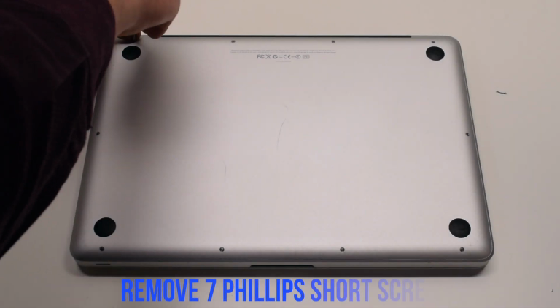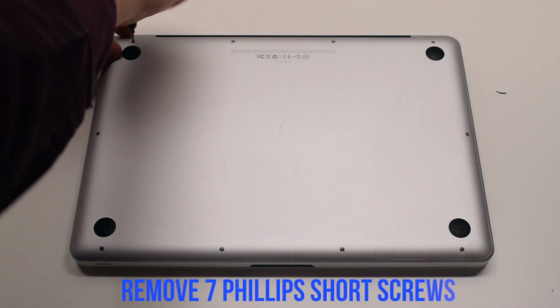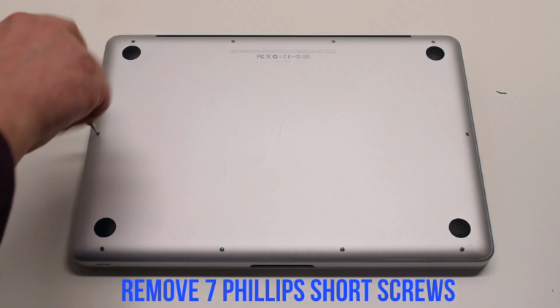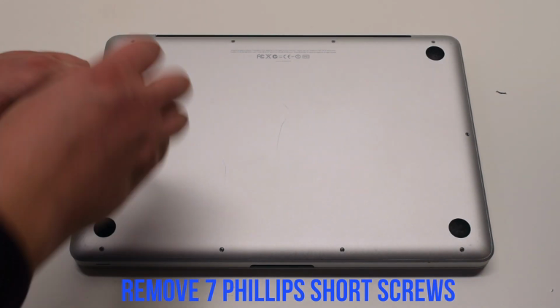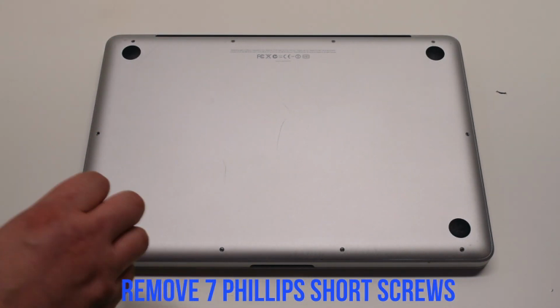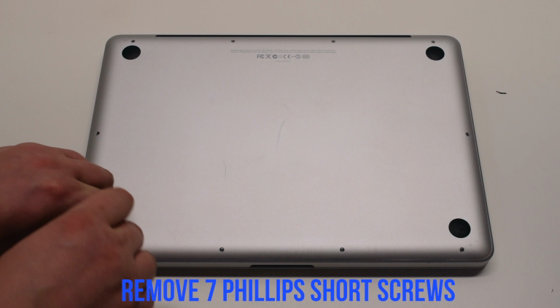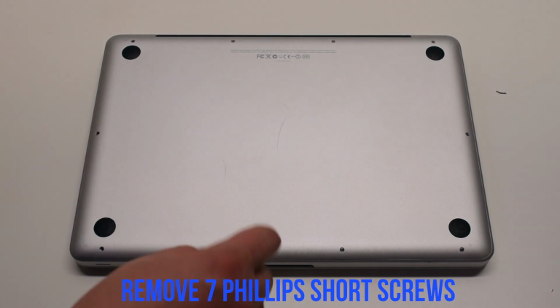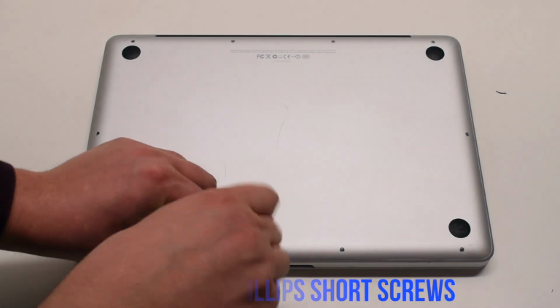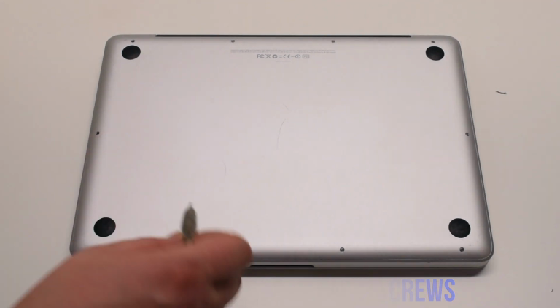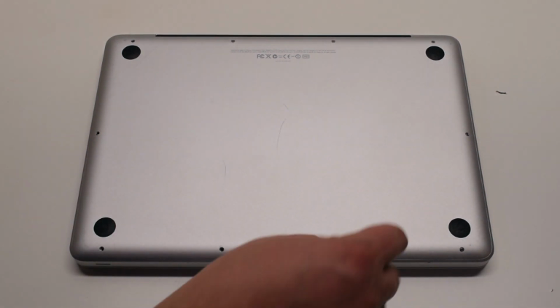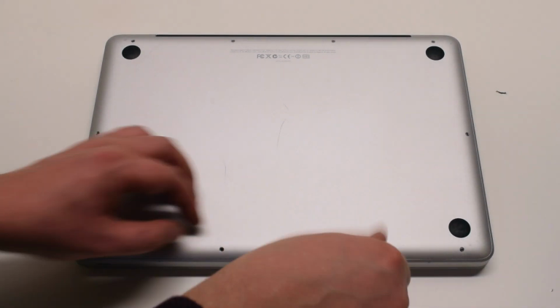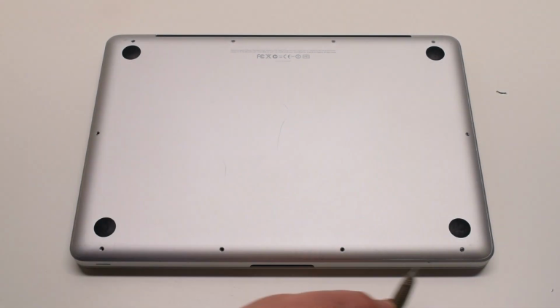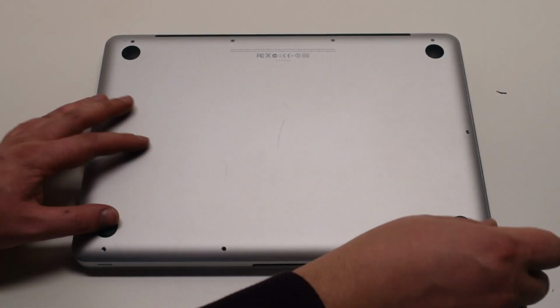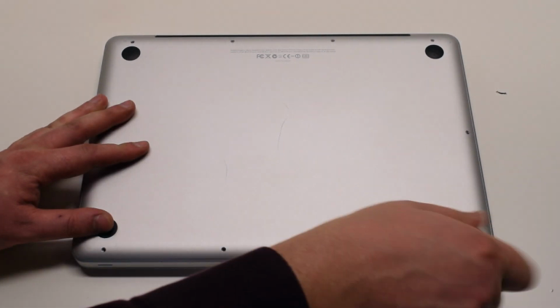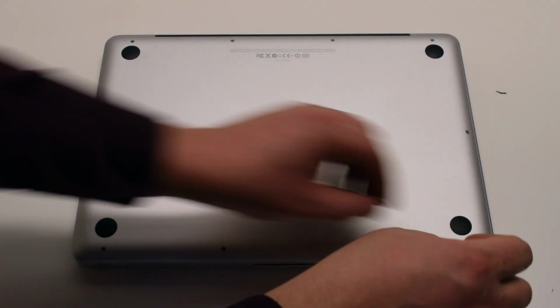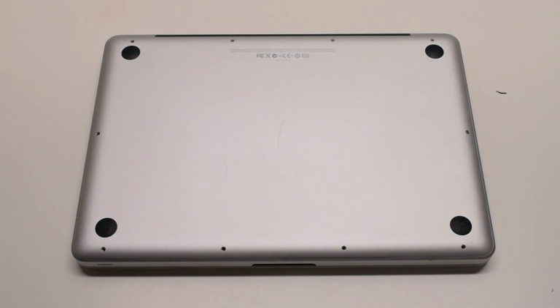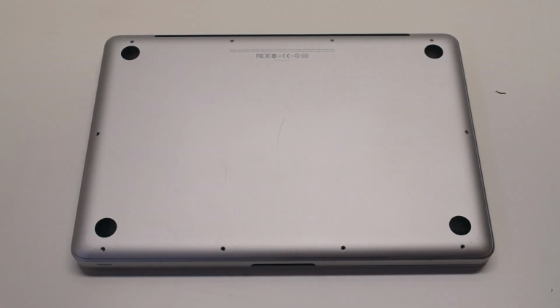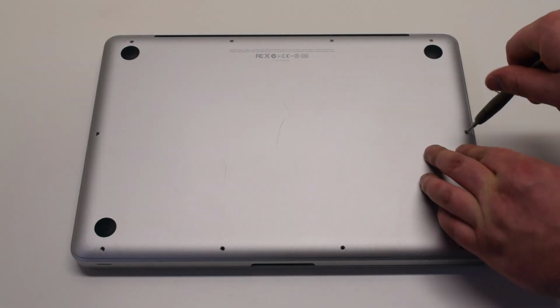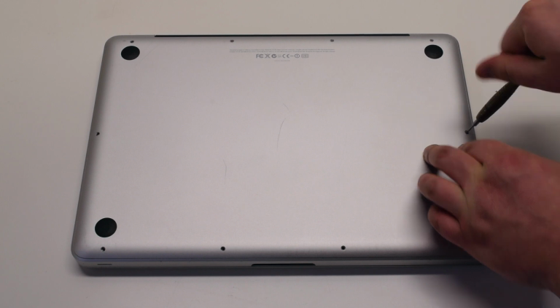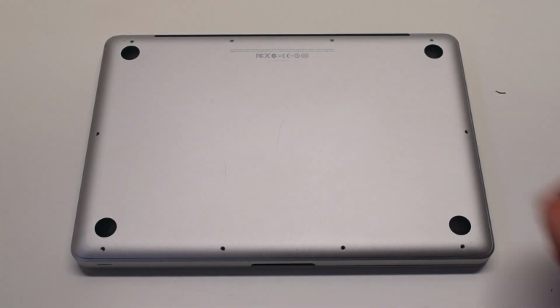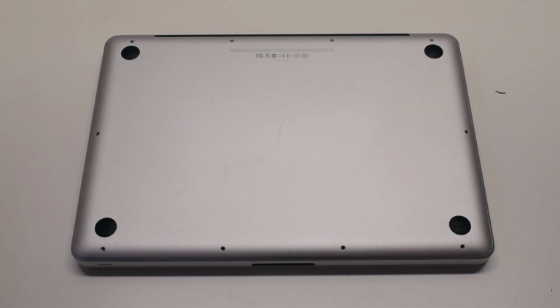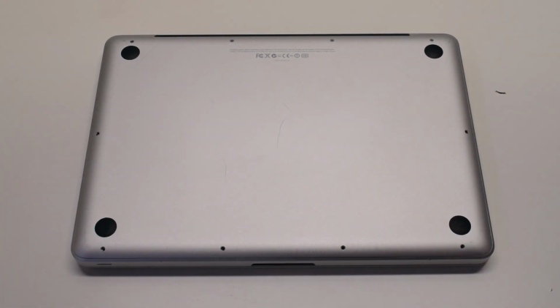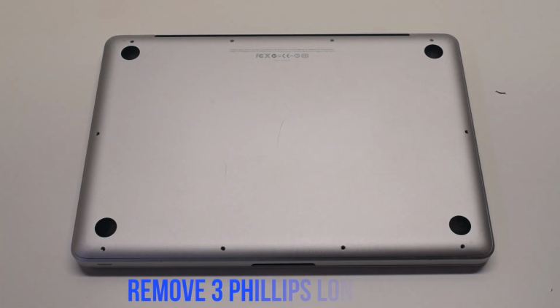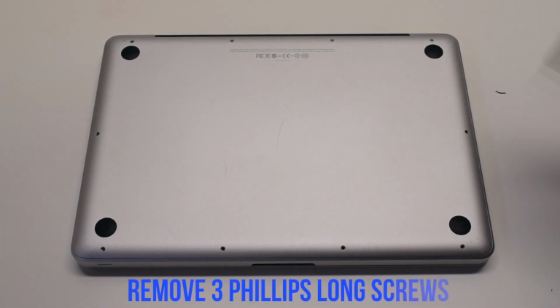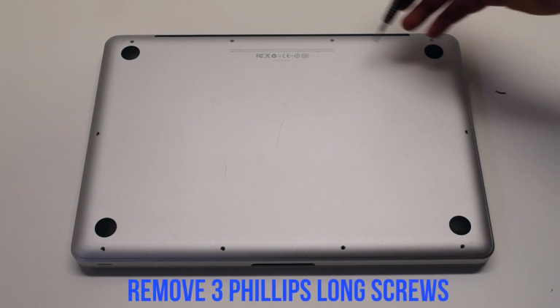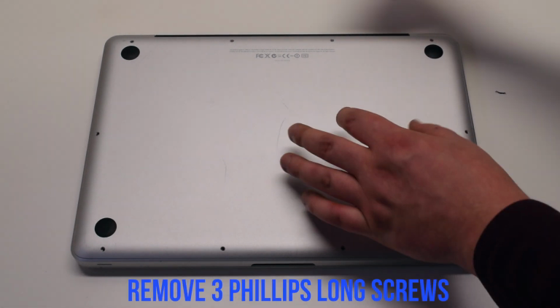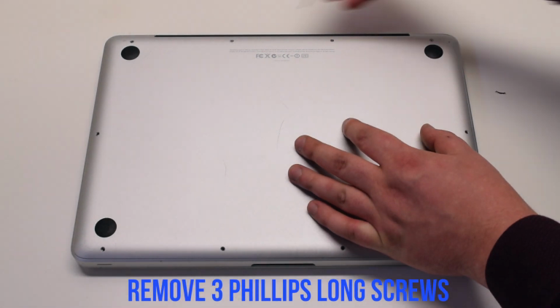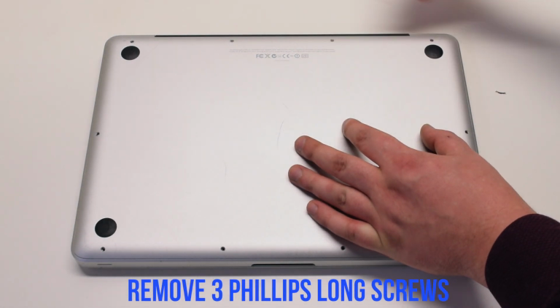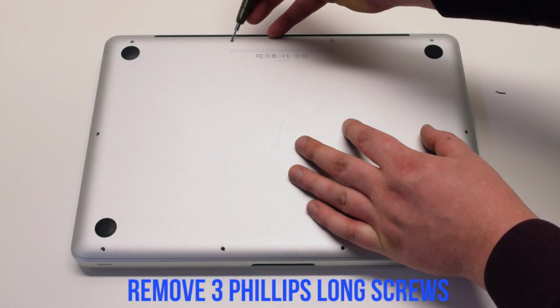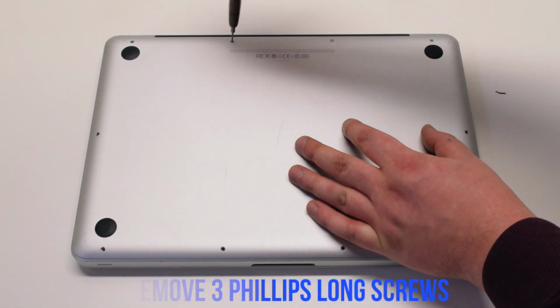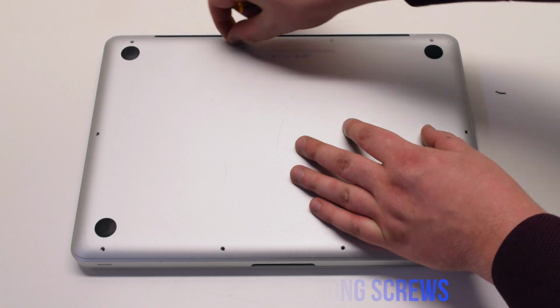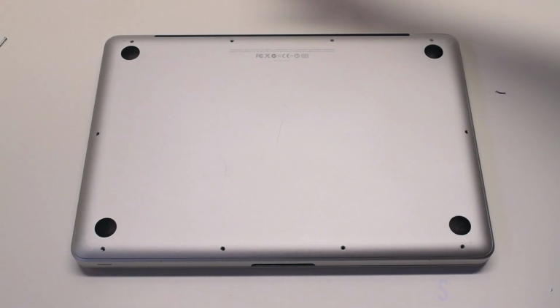The back cover is attached with 10 Phillips head screws. Start with the seven short screws first, starting at the top left and going around the contour of the MacBook. Next, the three long Phillips head screws.